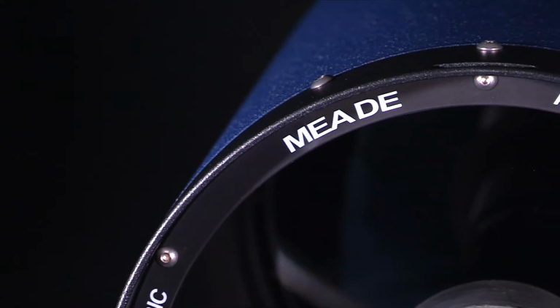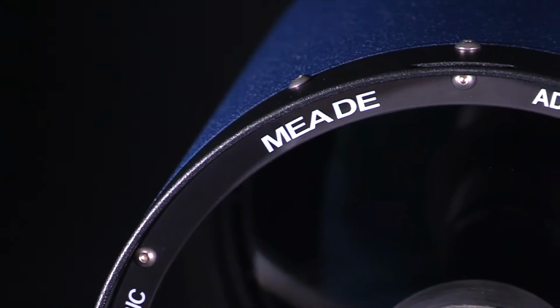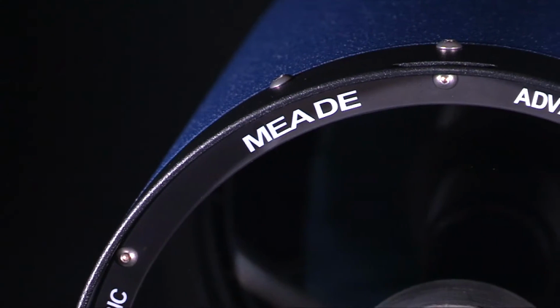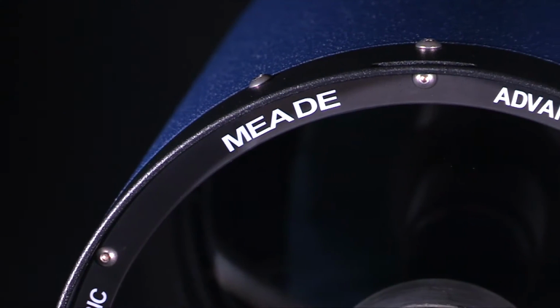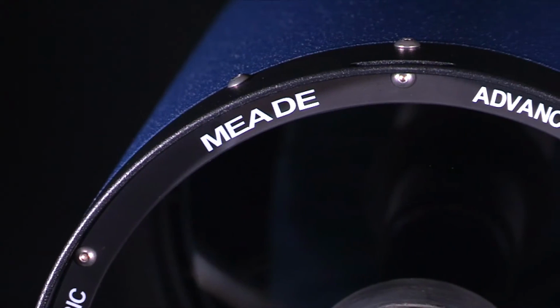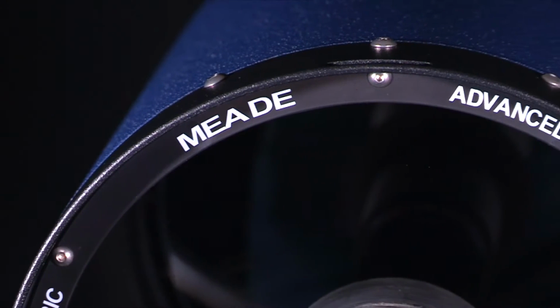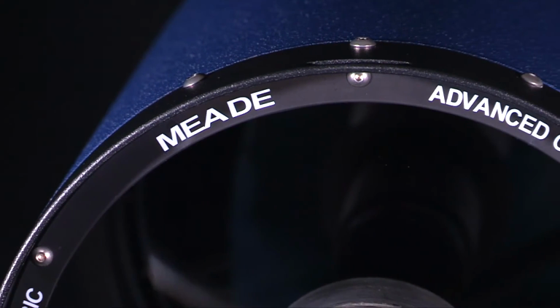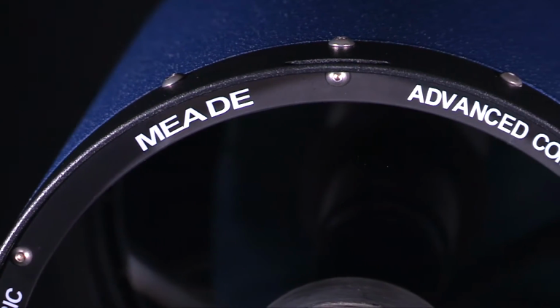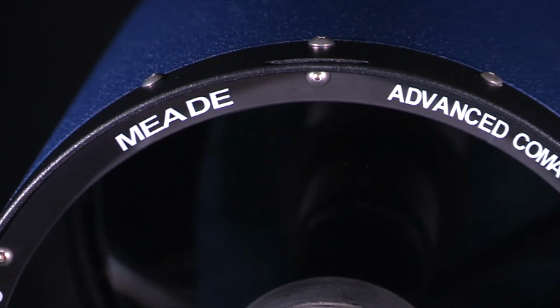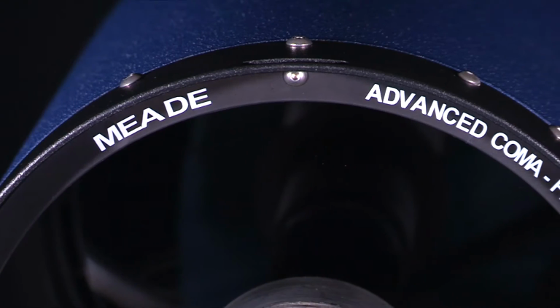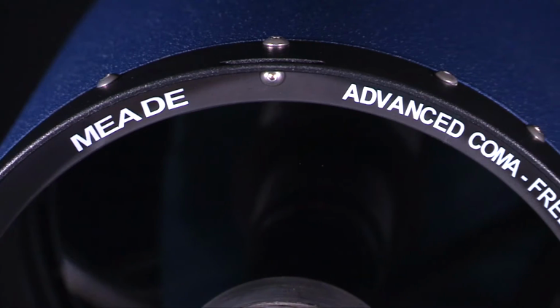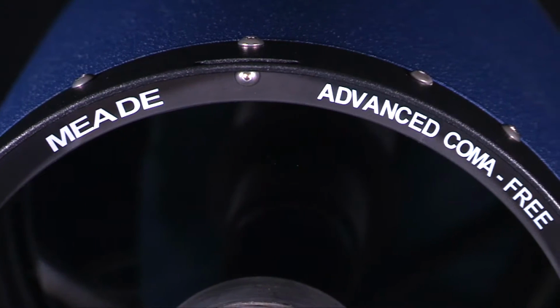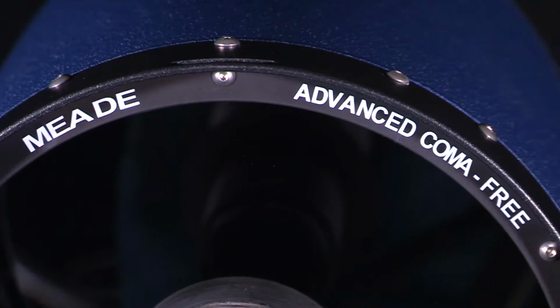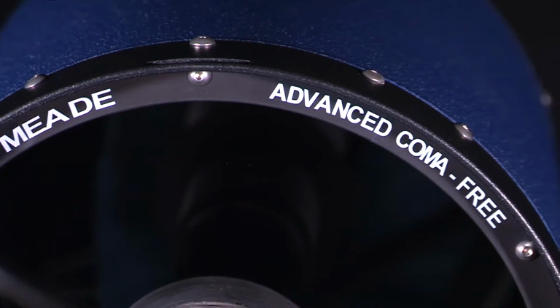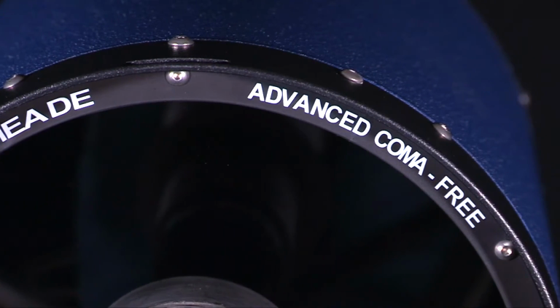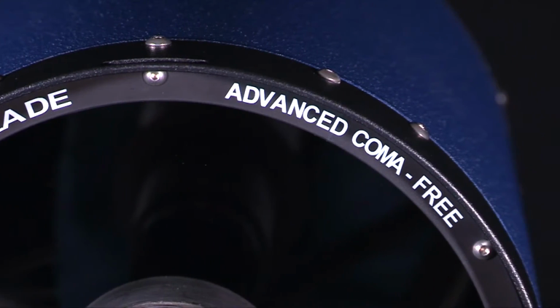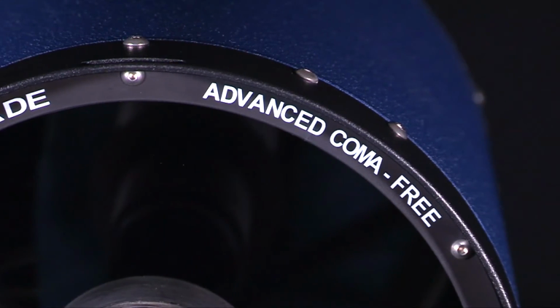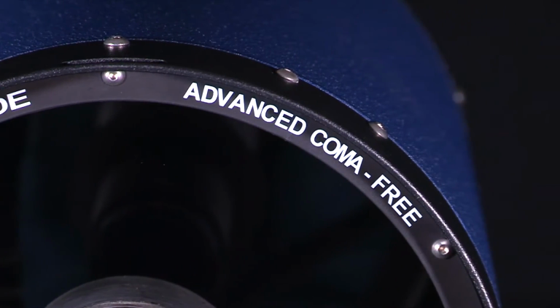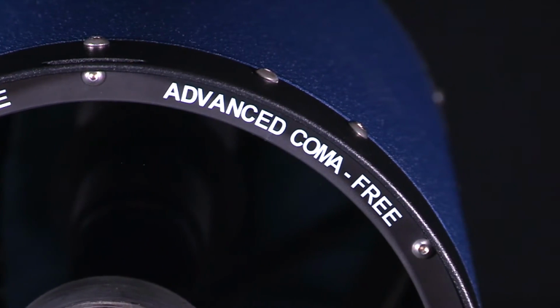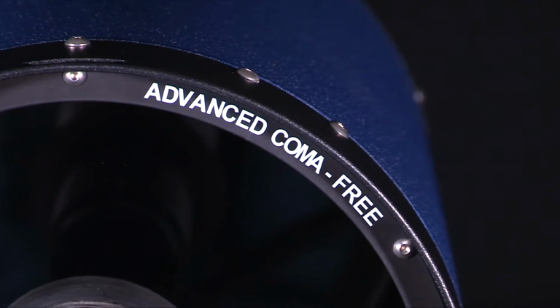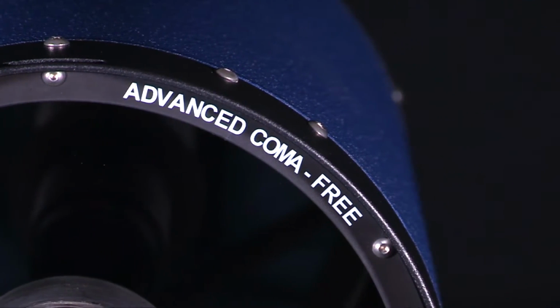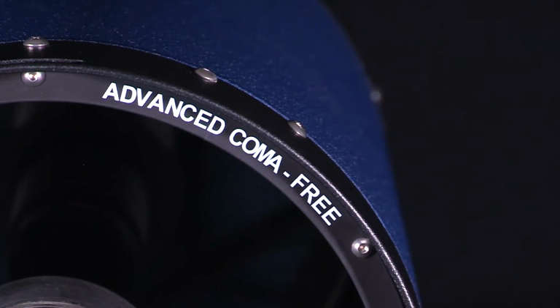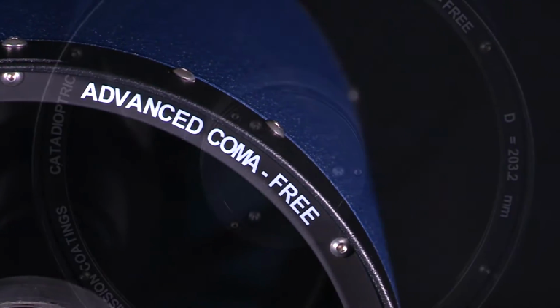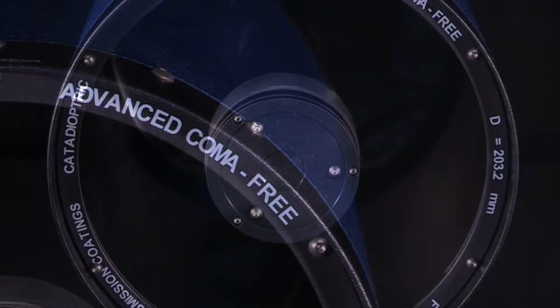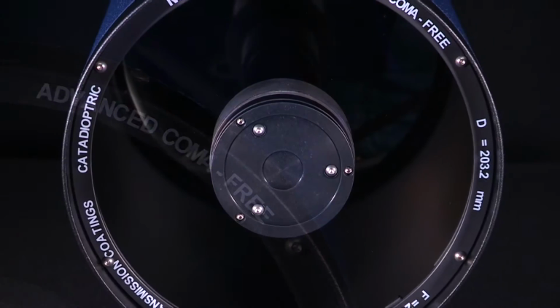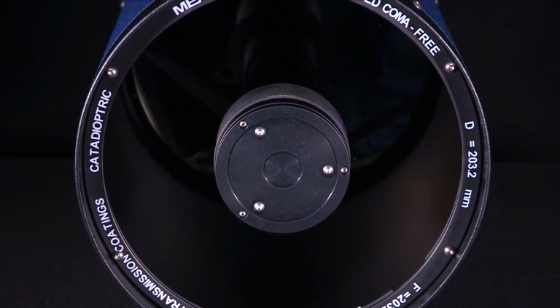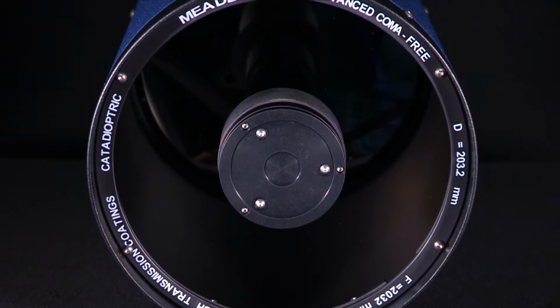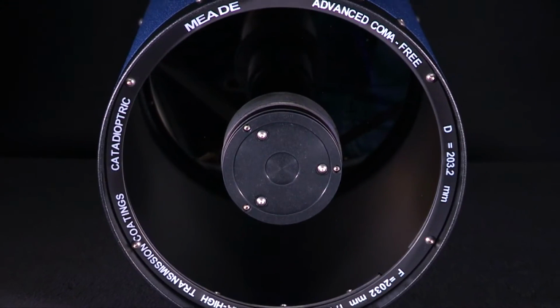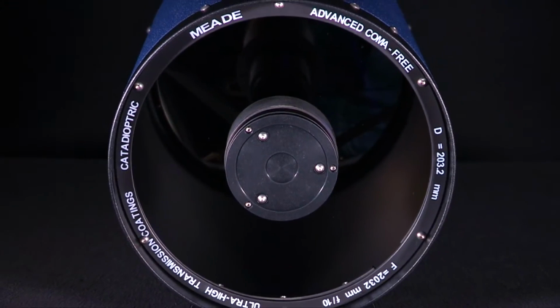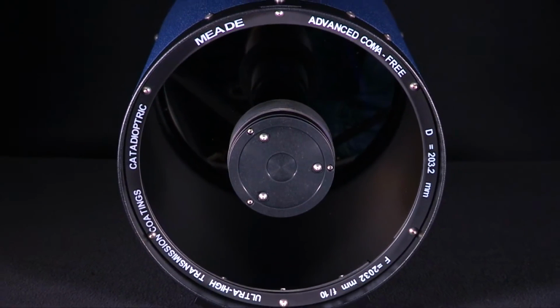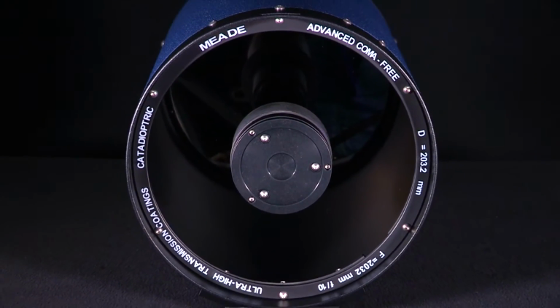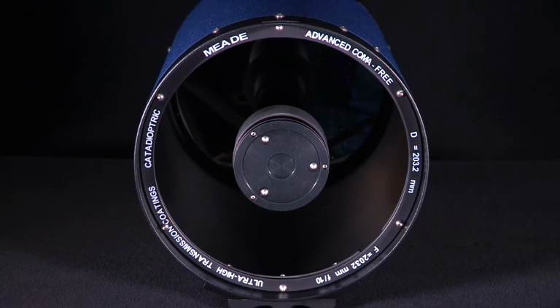Both are equipped with Meade's advanced Coma-Free Optics, a proprietary Coma-Free optical design that delivers the ultimate in clarity, contrast, and flatter fields of view than traditional Schmidt-Cassegrain designs.